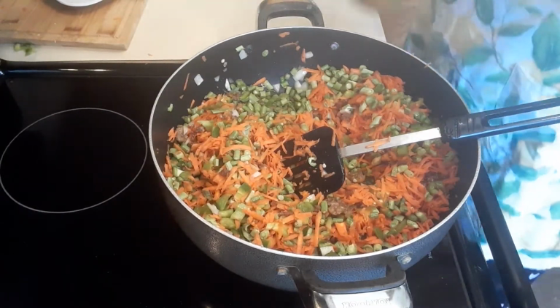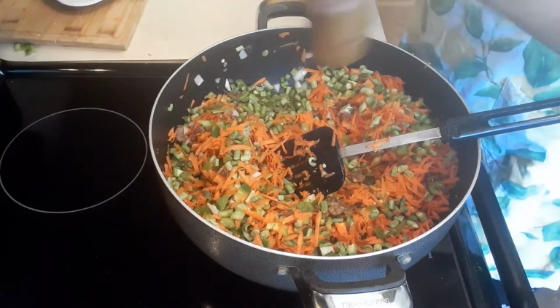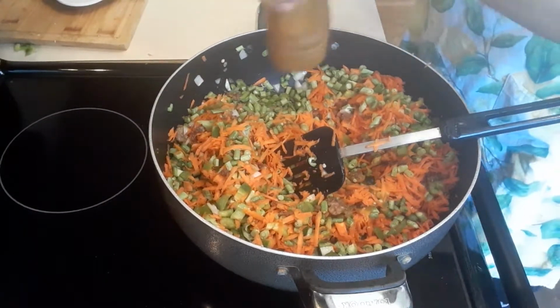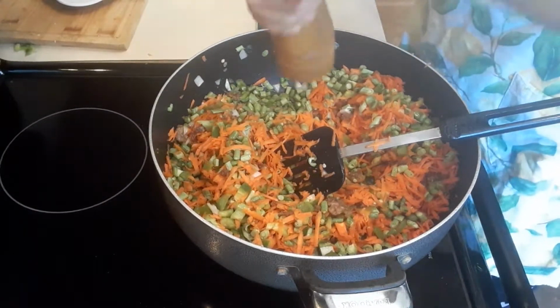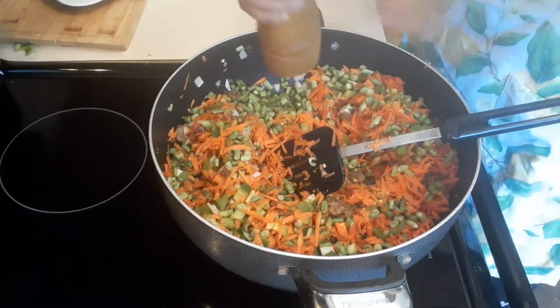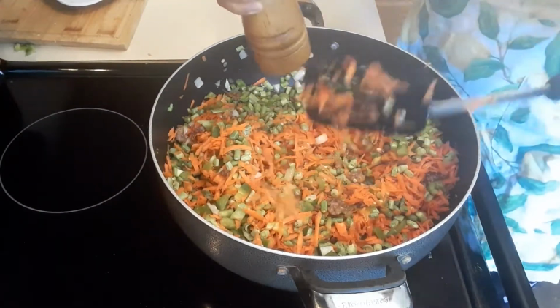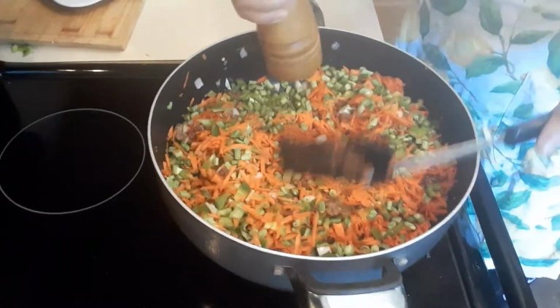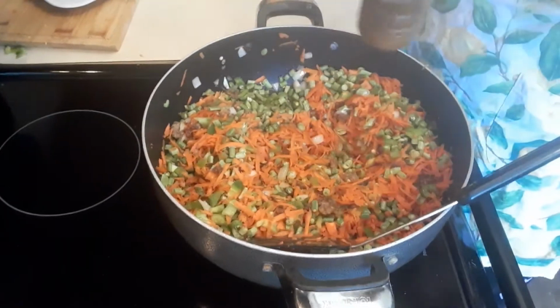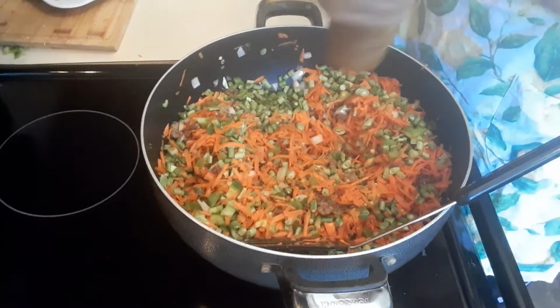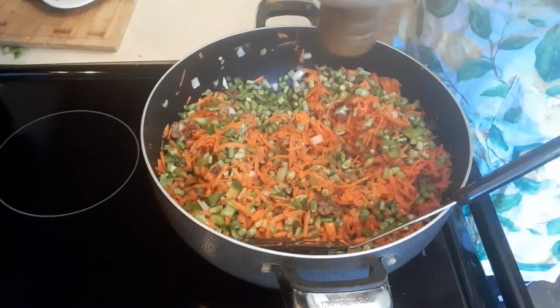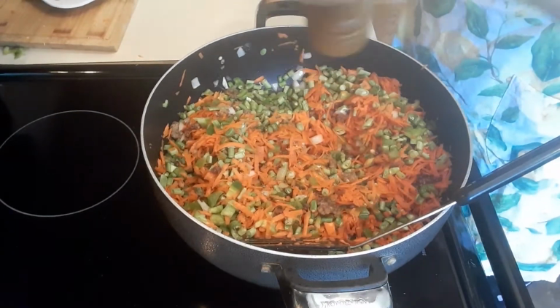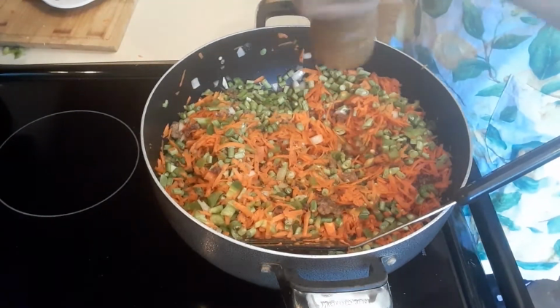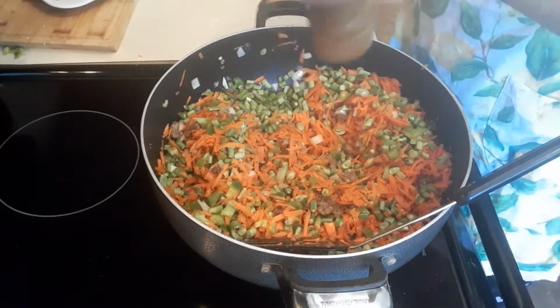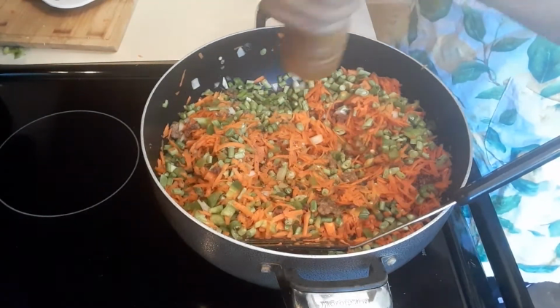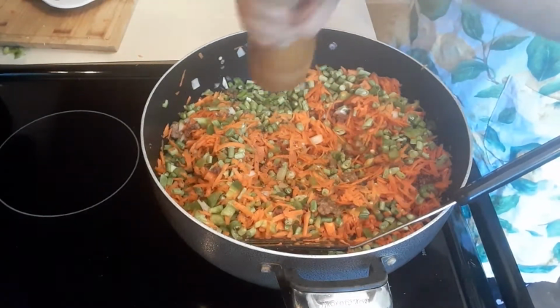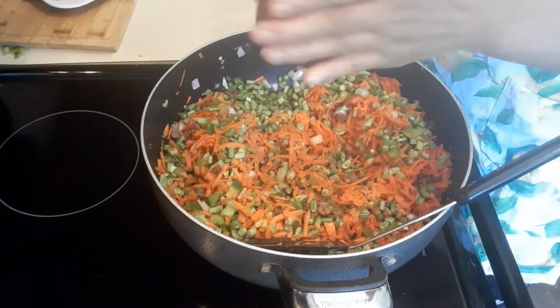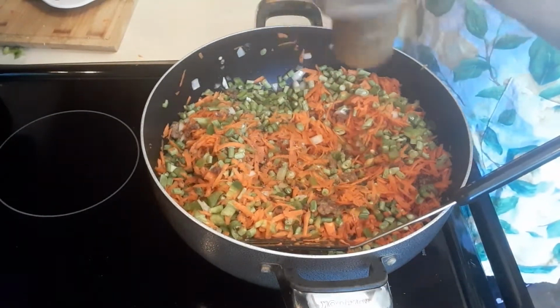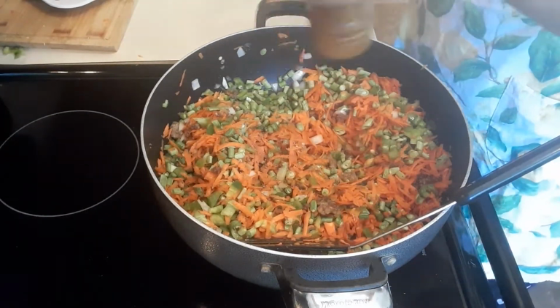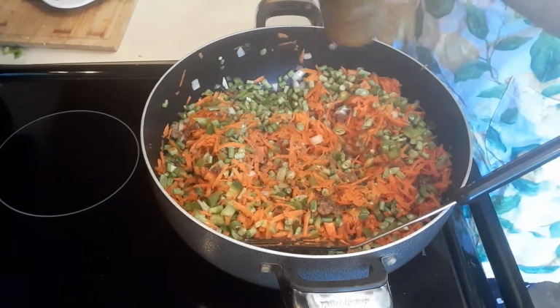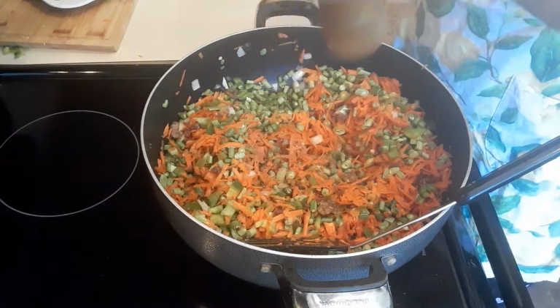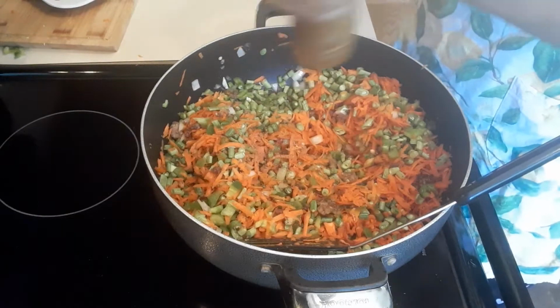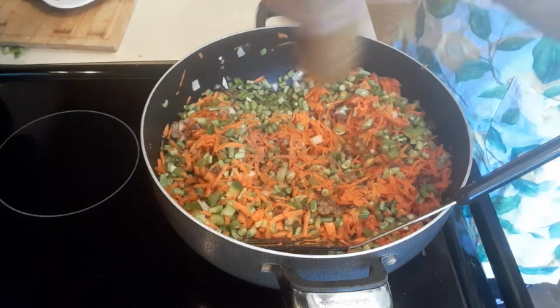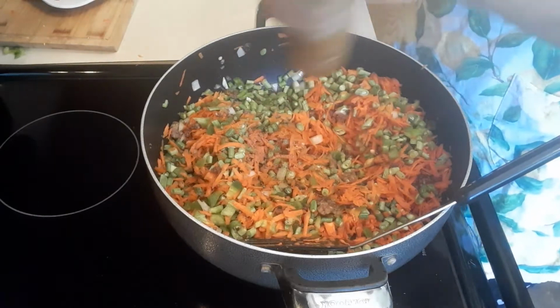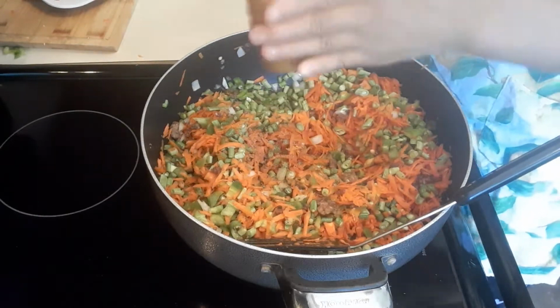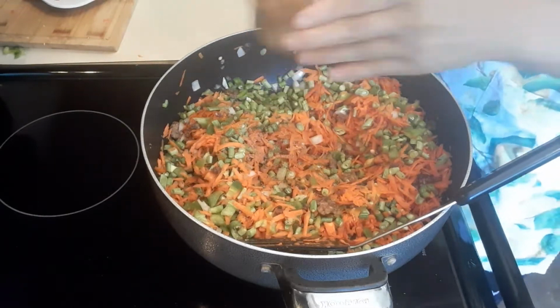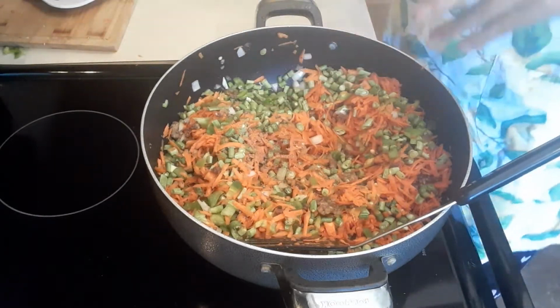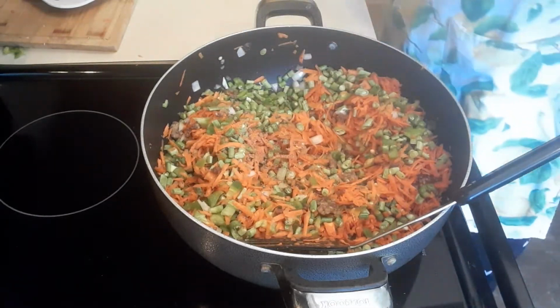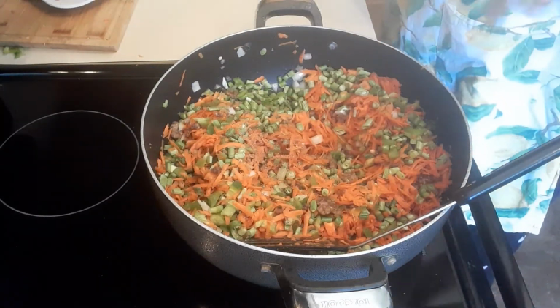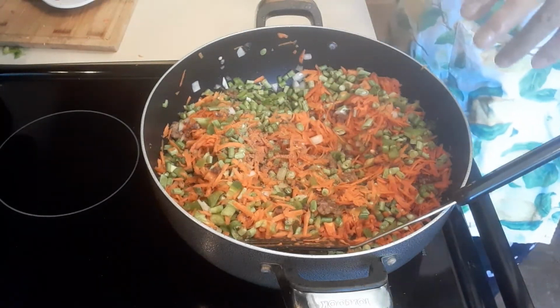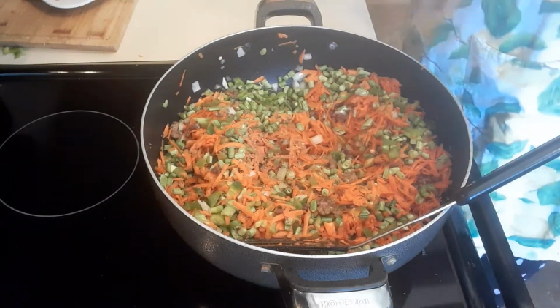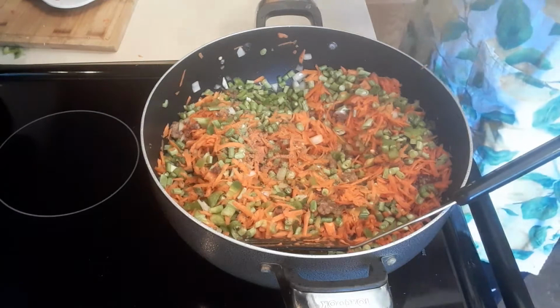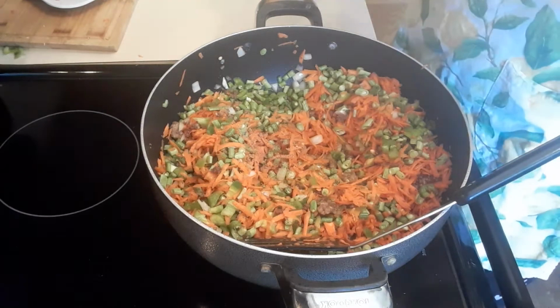Then we're going to put in some black pepper, and then salt.